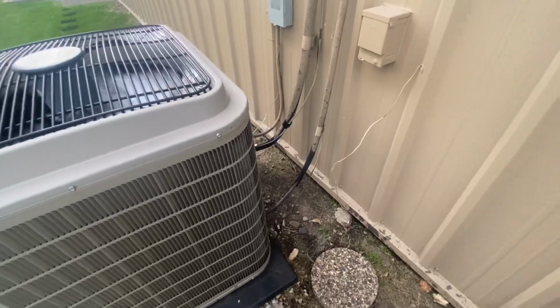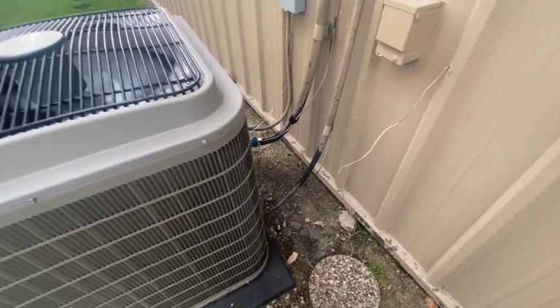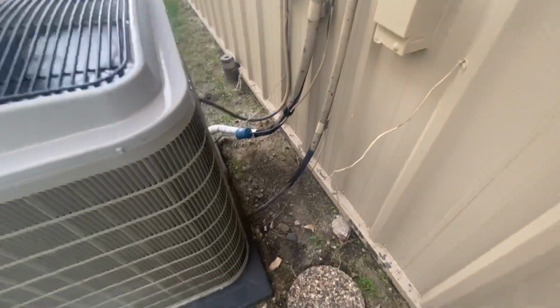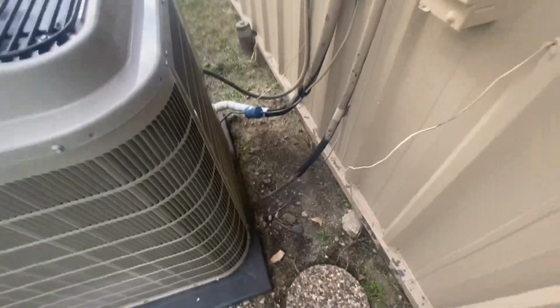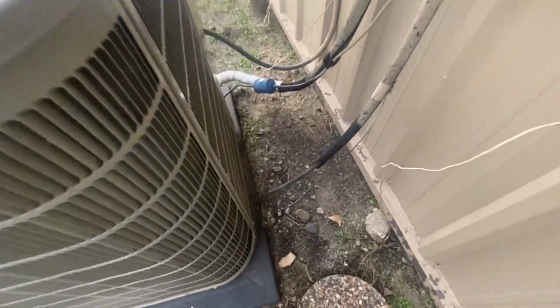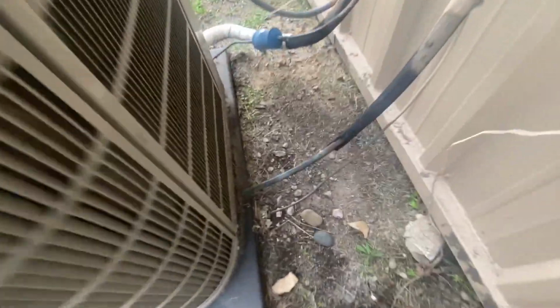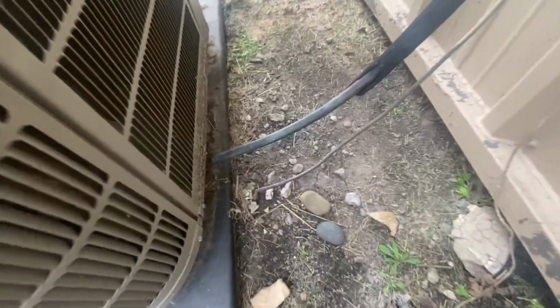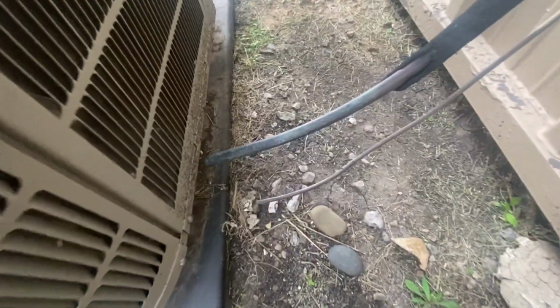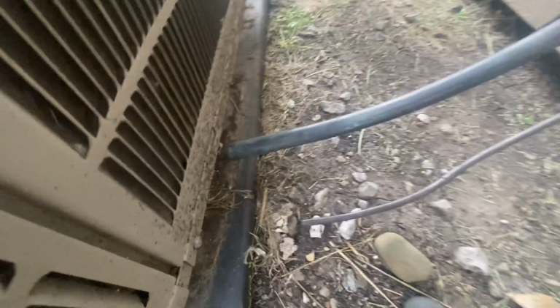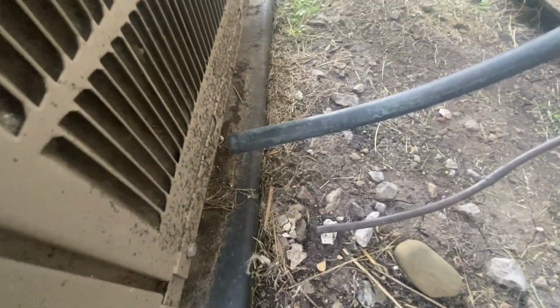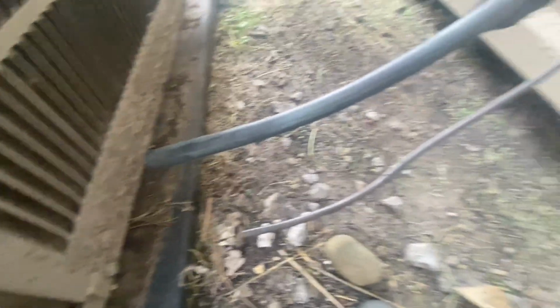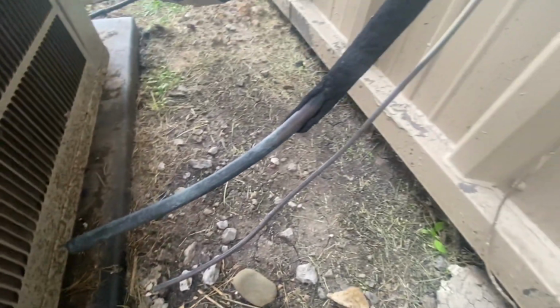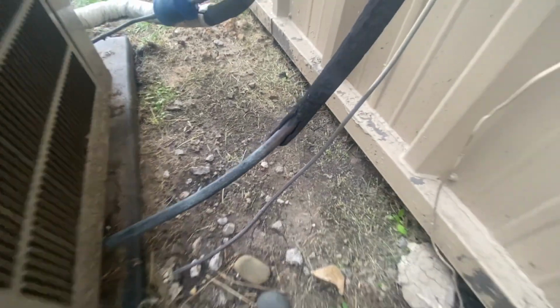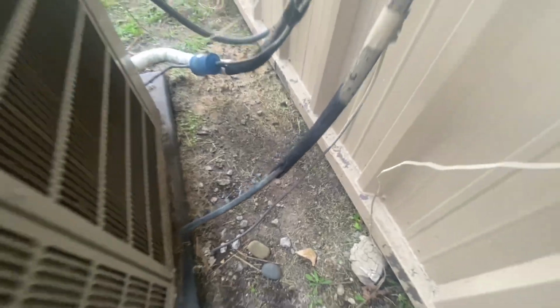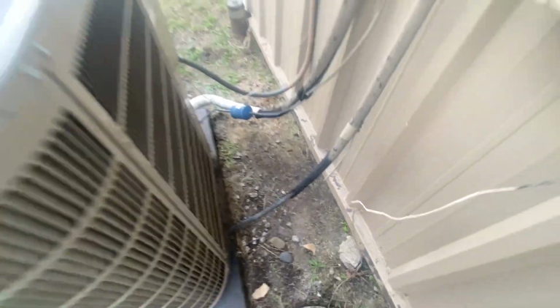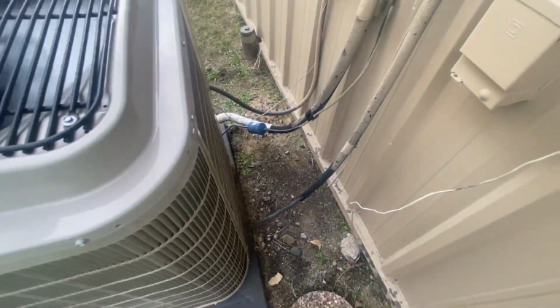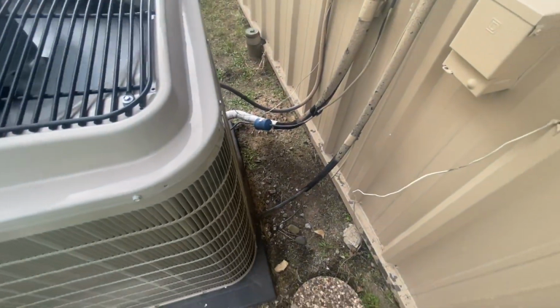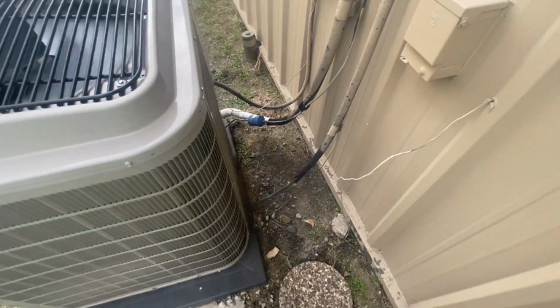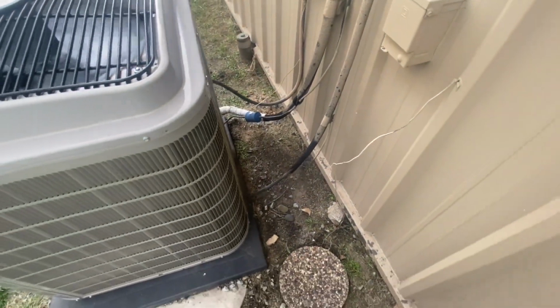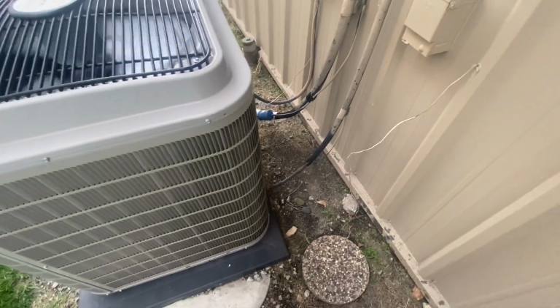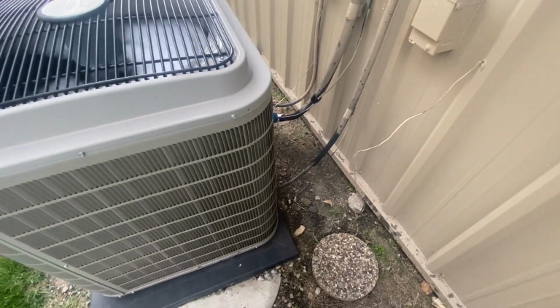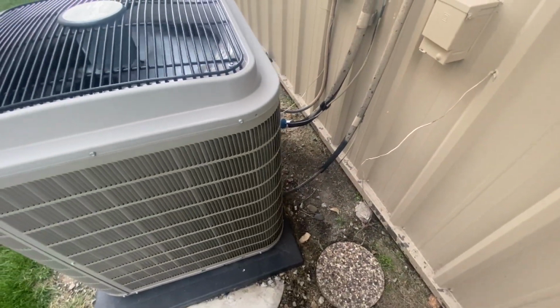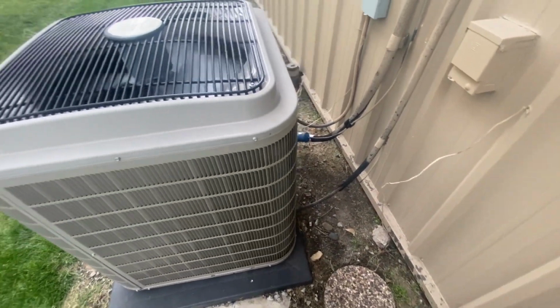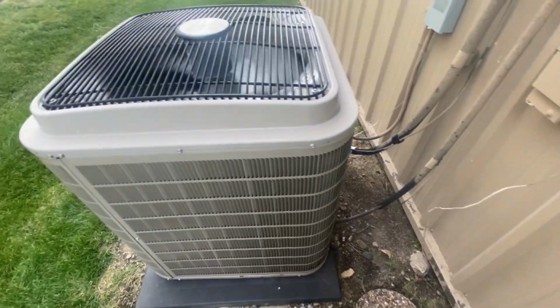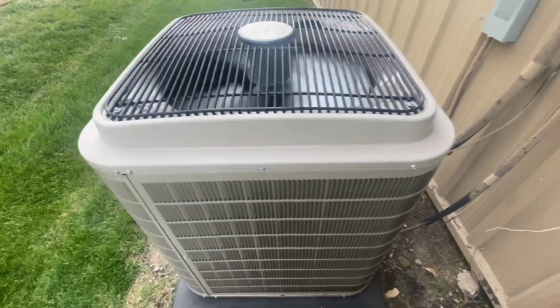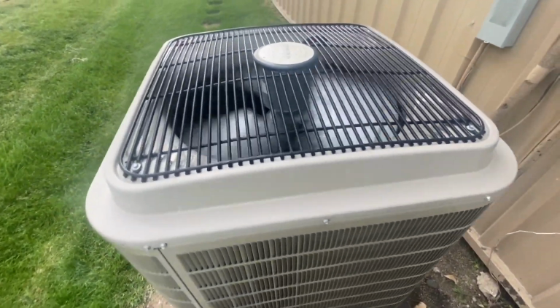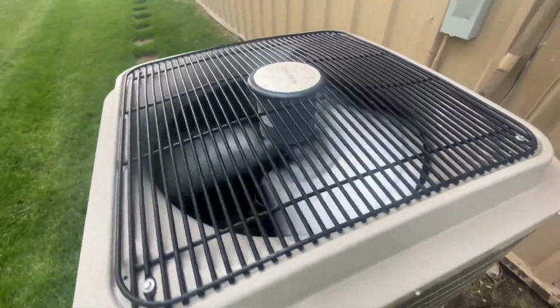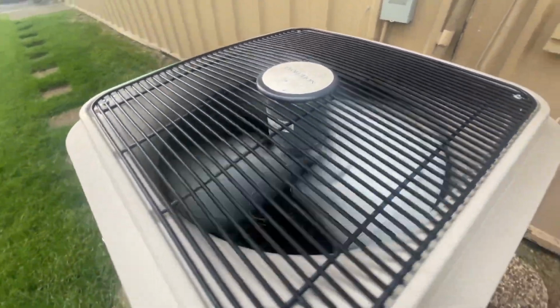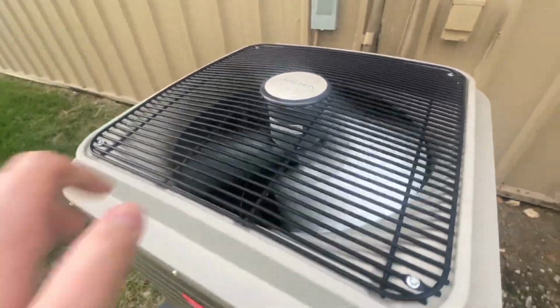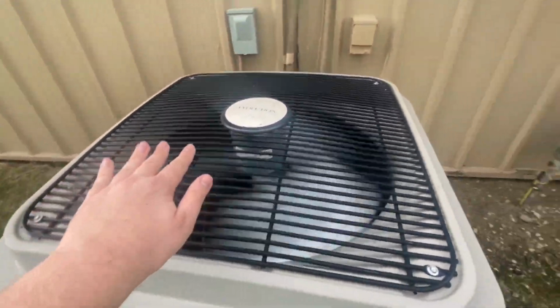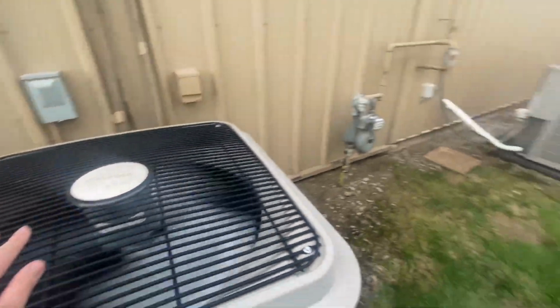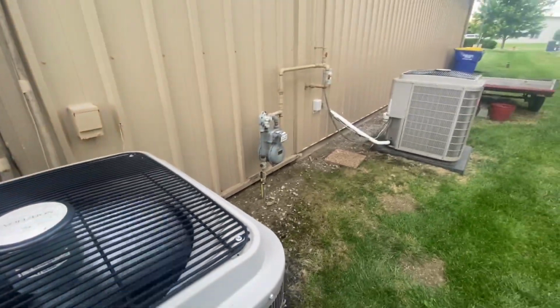I didn't notice this before, but it looks like there are some cut-up lines there. There might have been another unit here at some point. I don't know if these units are original to this place.